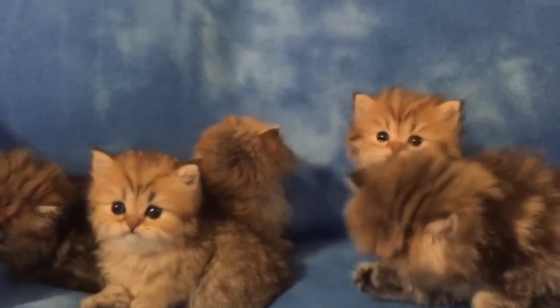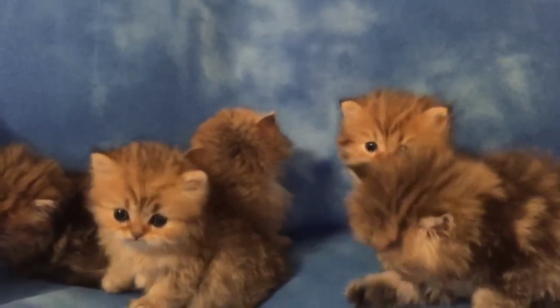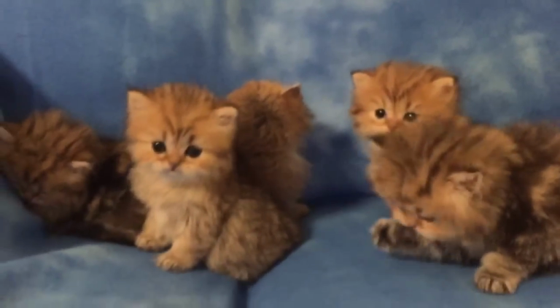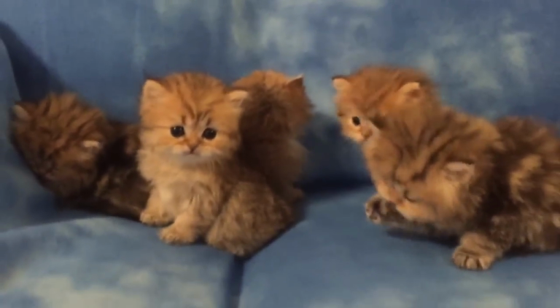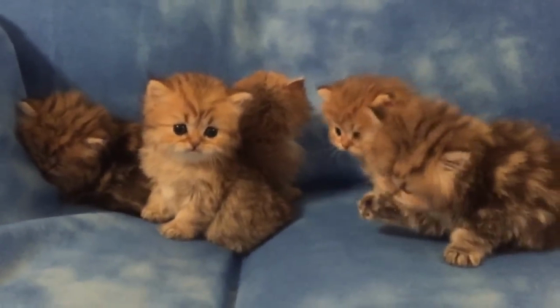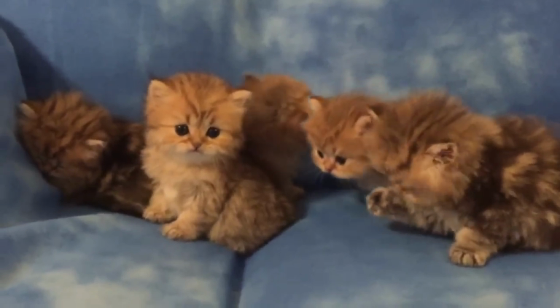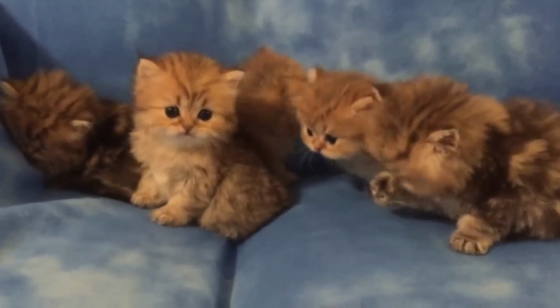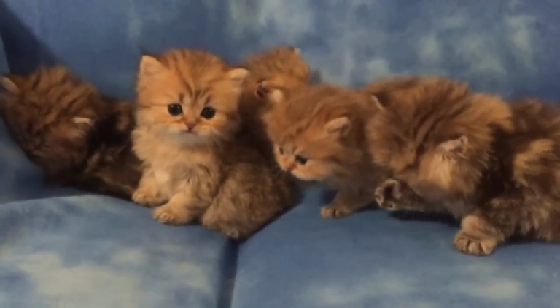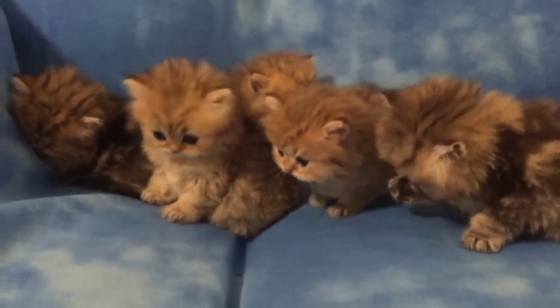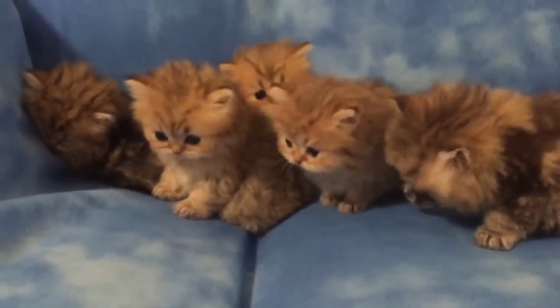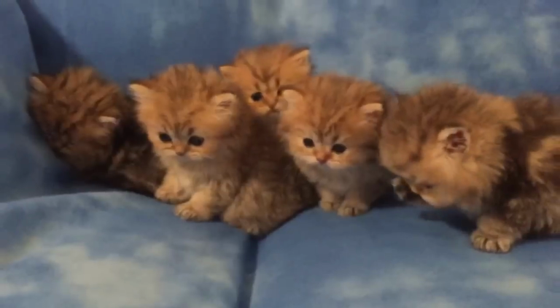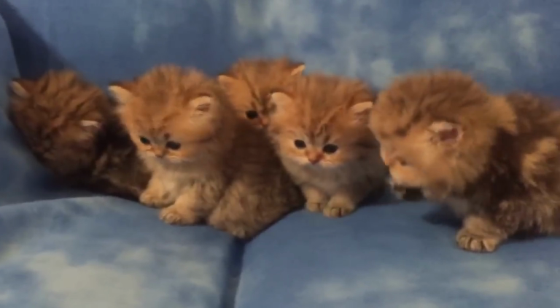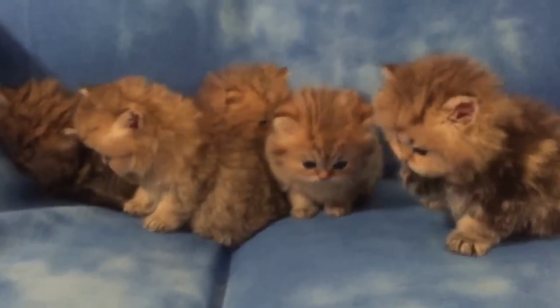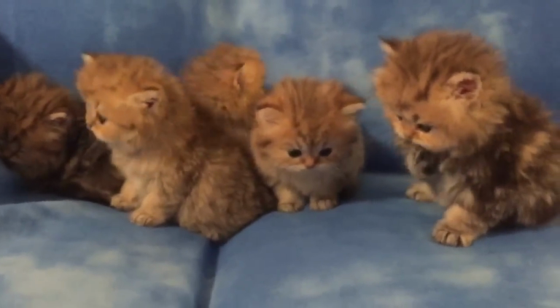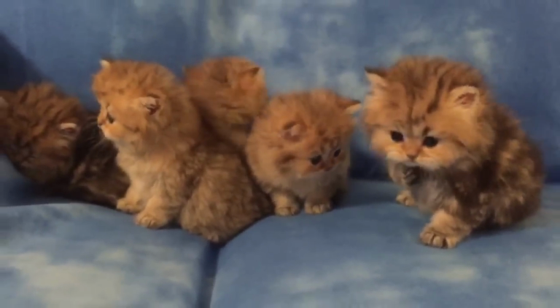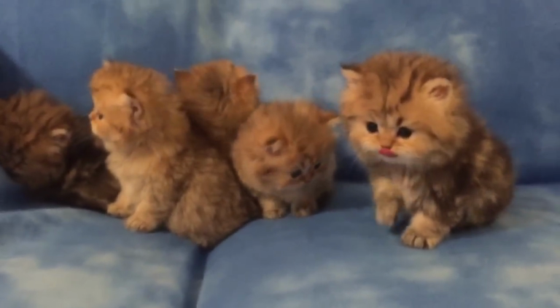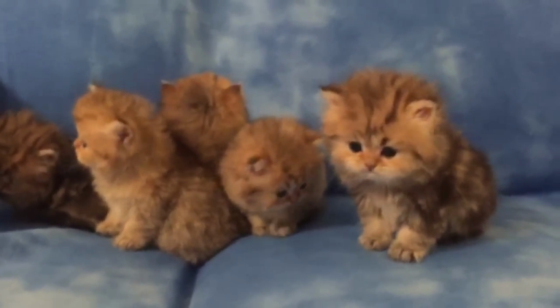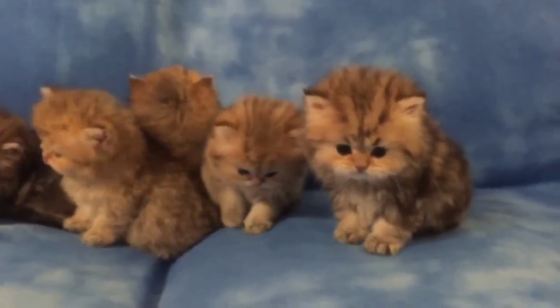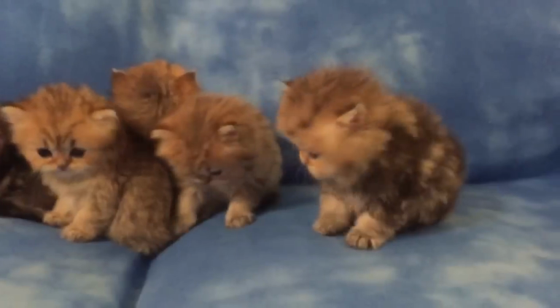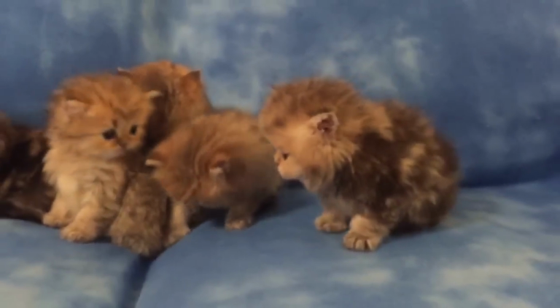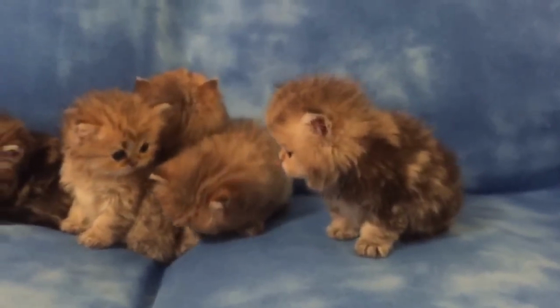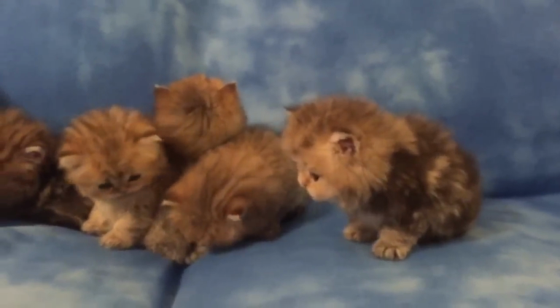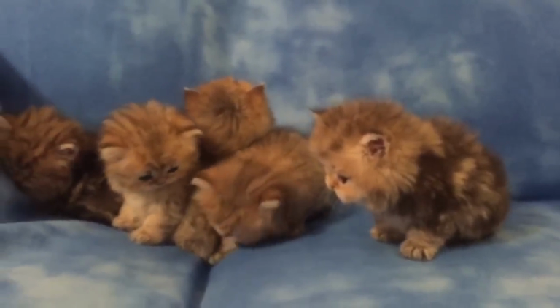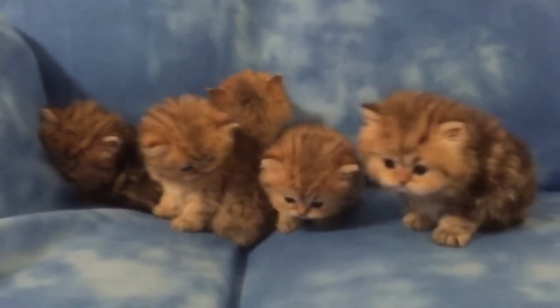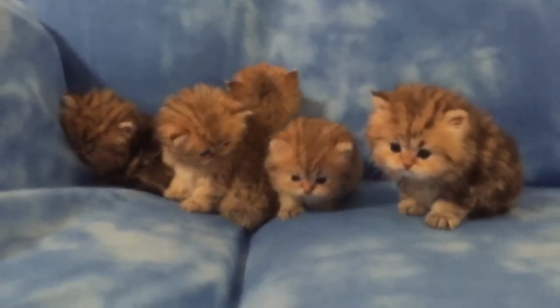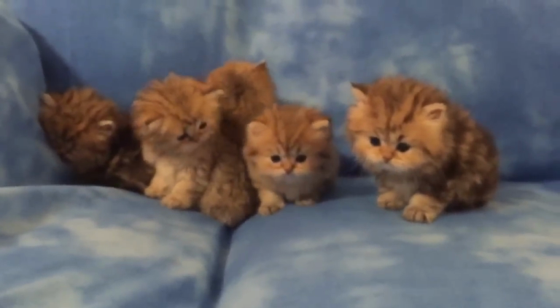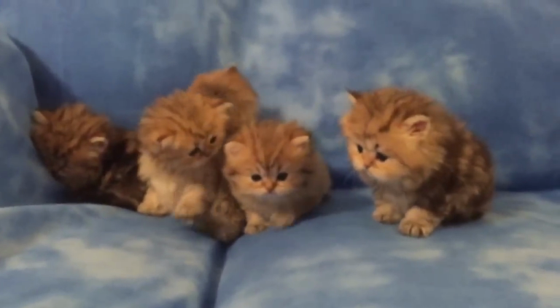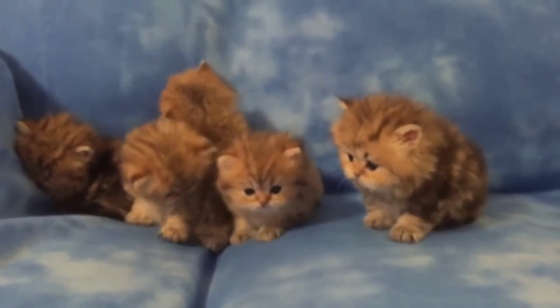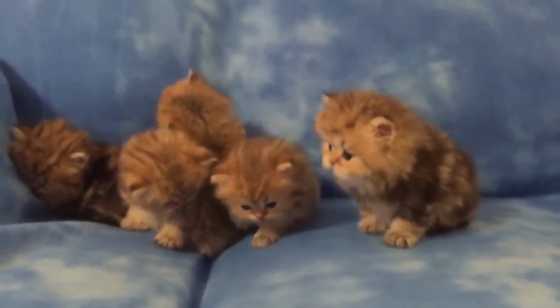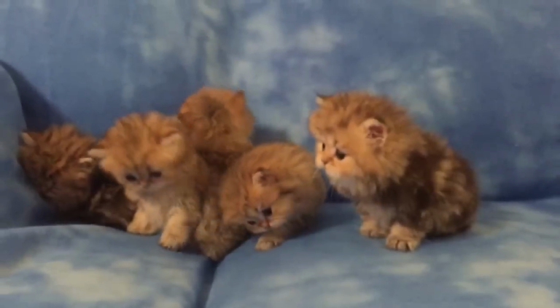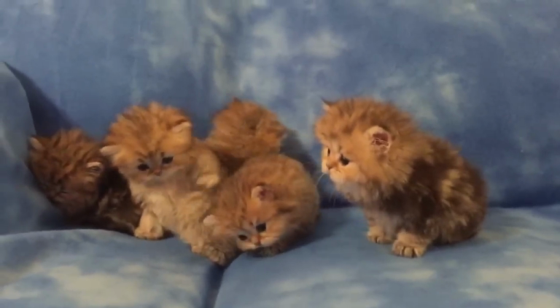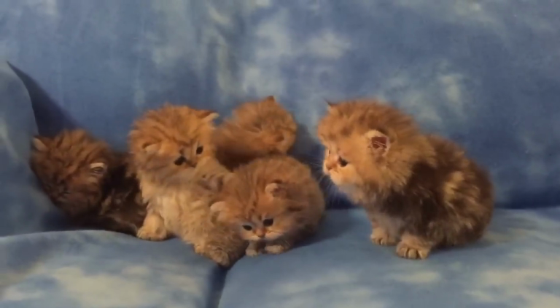Look at me so everybody can see your pretty faces. None of them are reserved yet. I'm still waiting on someone to come along and put a deposit down. They're going to be ready to go in about three weeks.